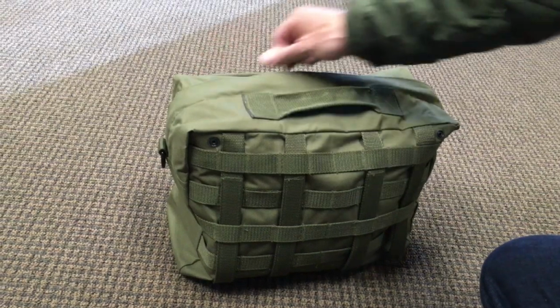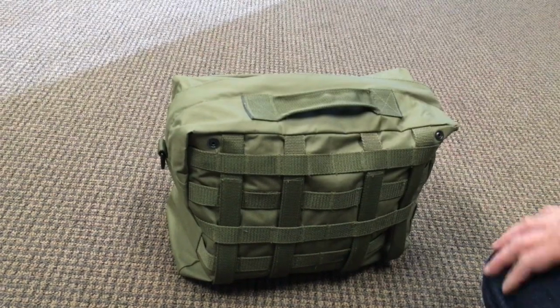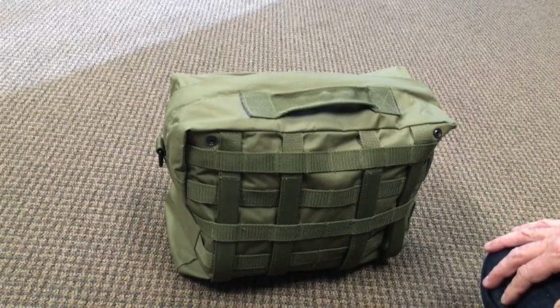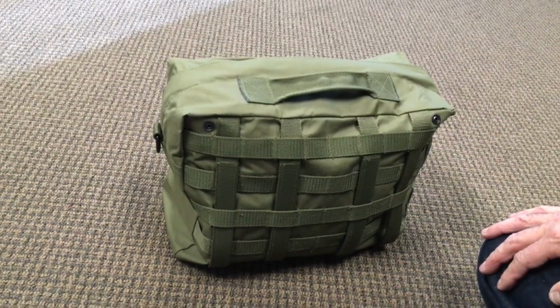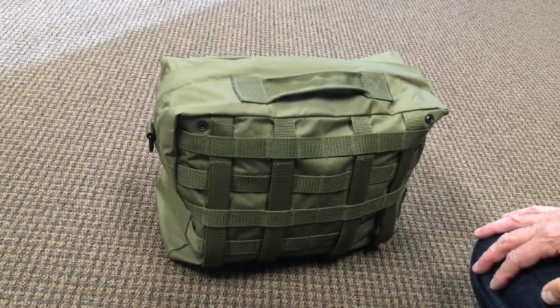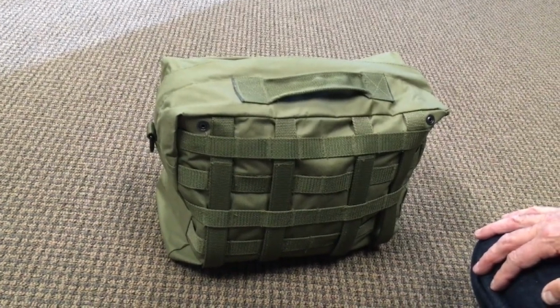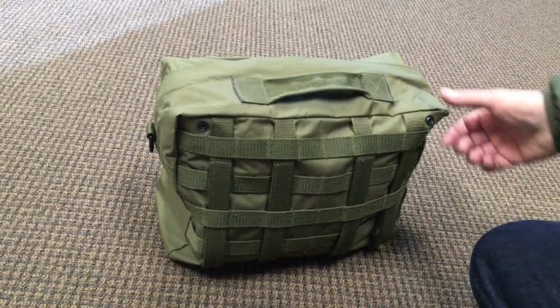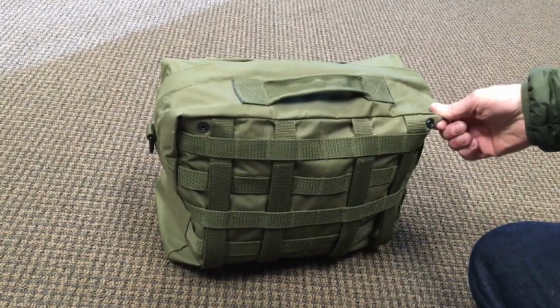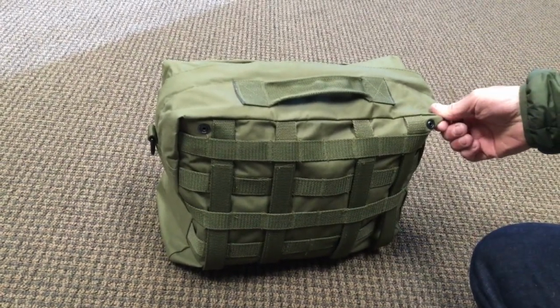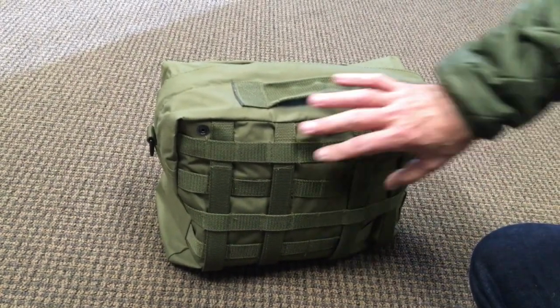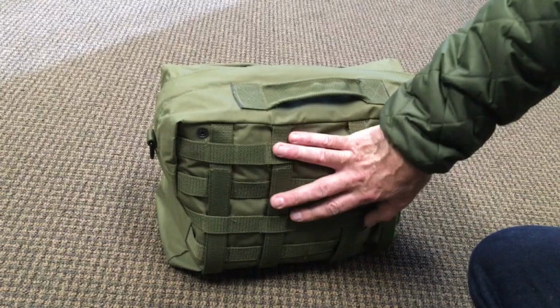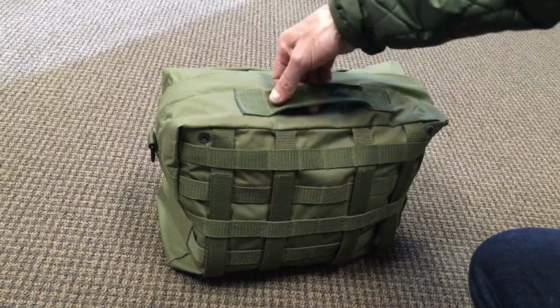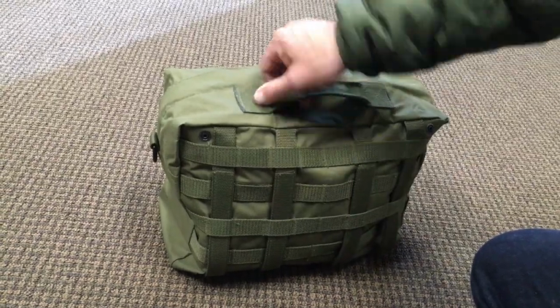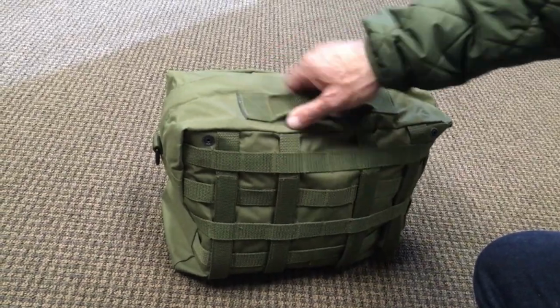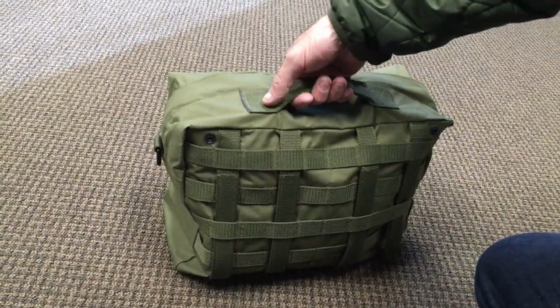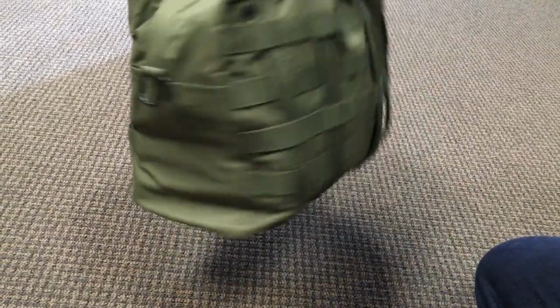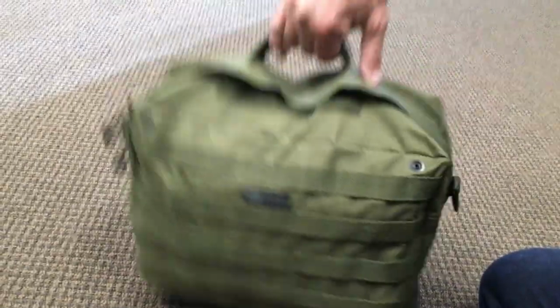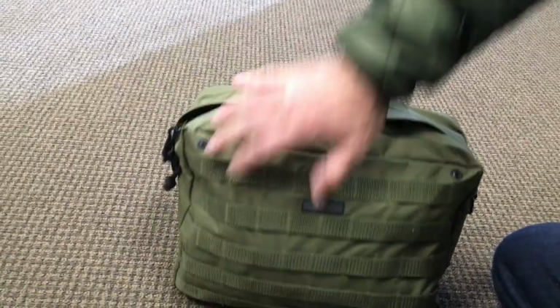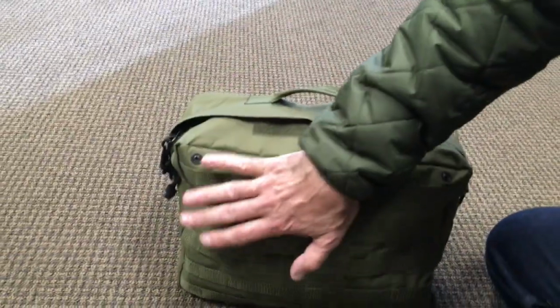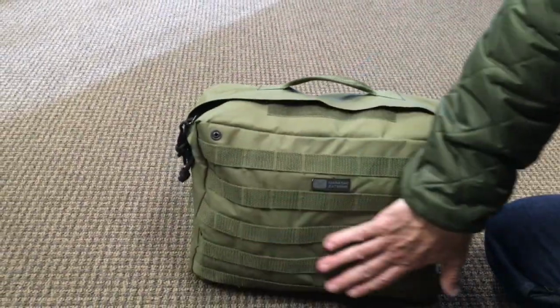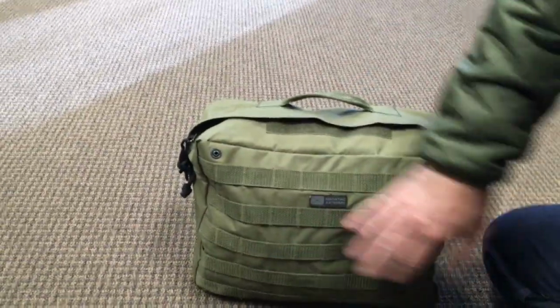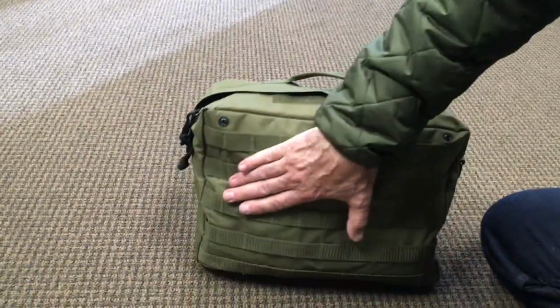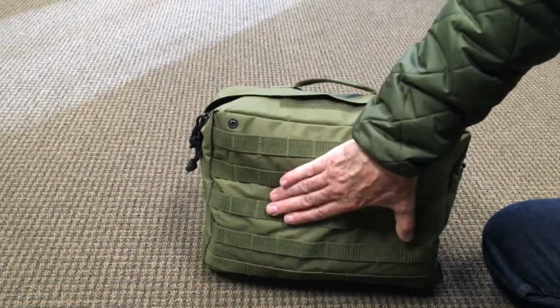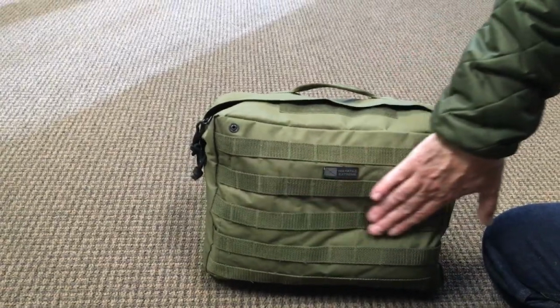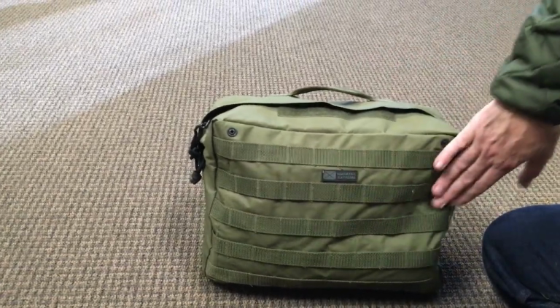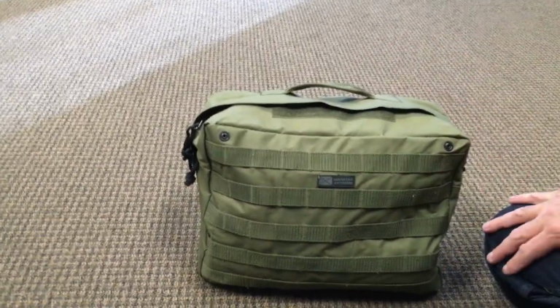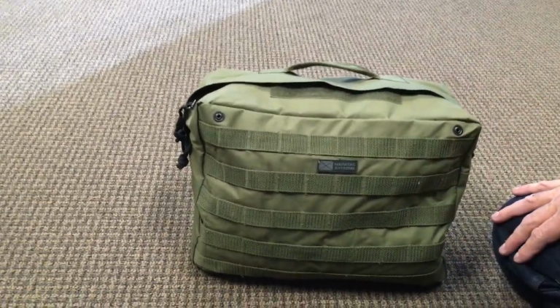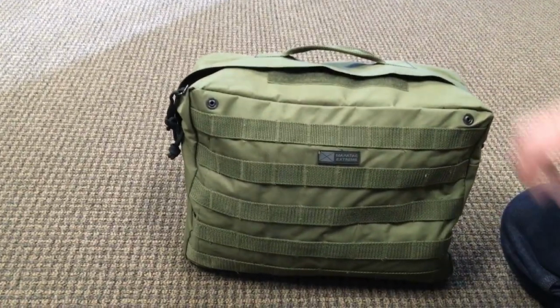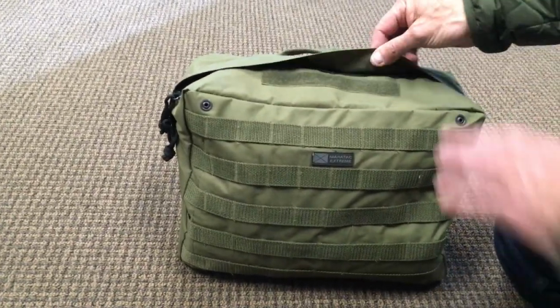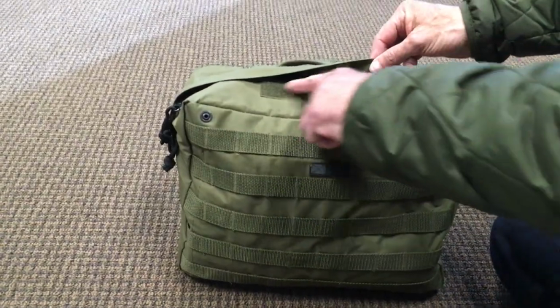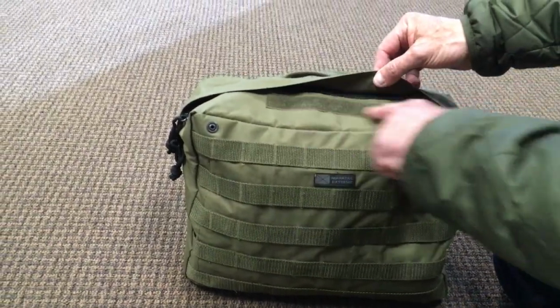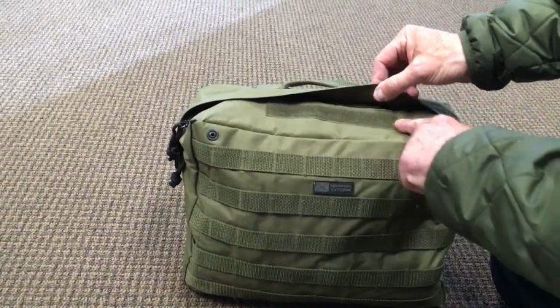These are 900 denier green nylon with MOLLE. Panels on one side and MOLLE strips on the other. I've got a place for a name tag here.